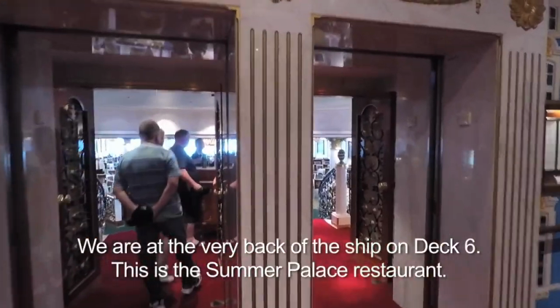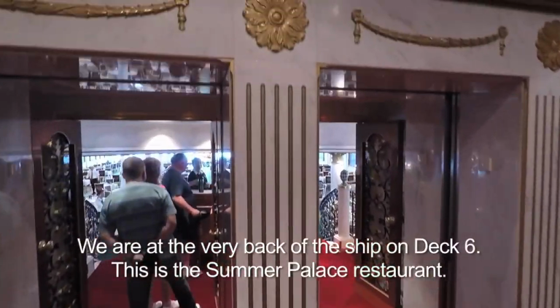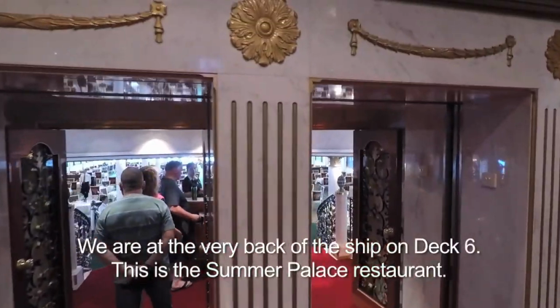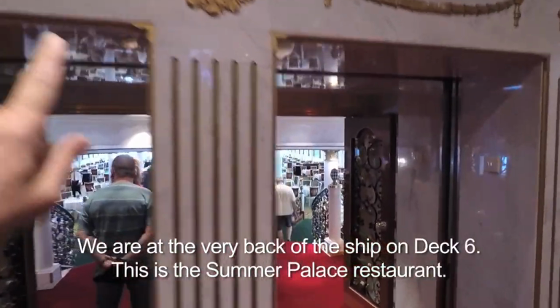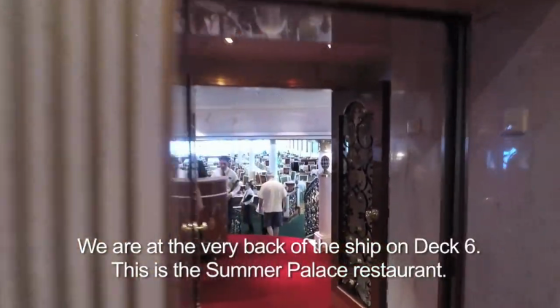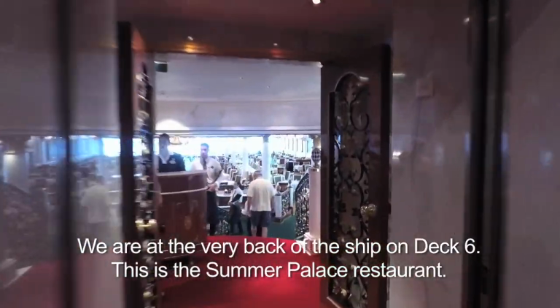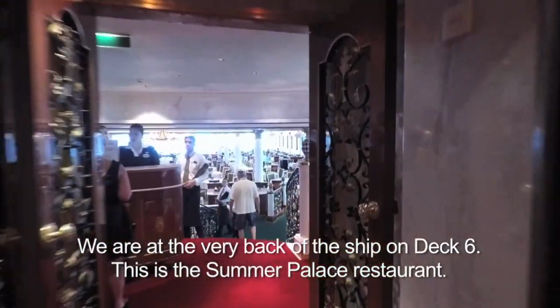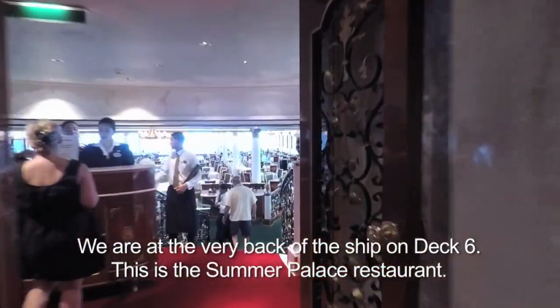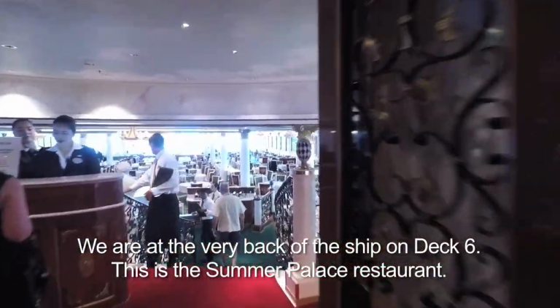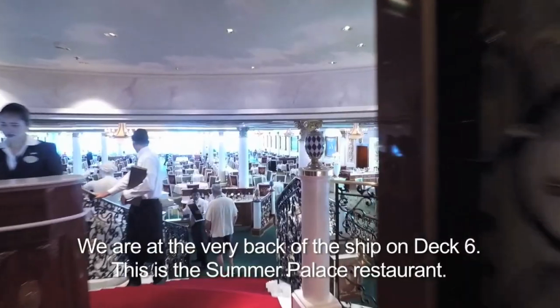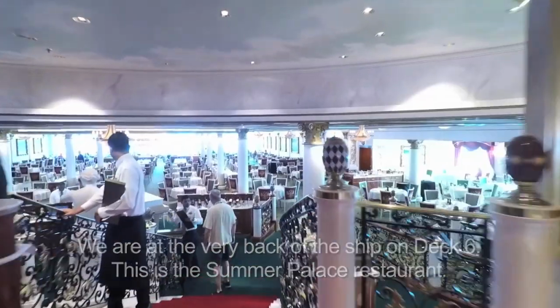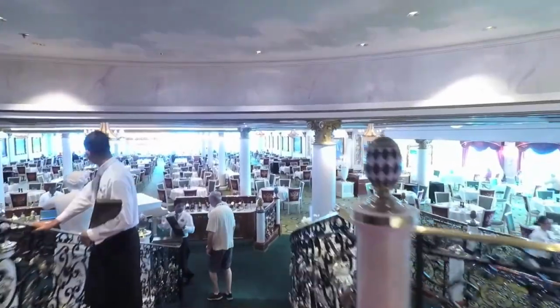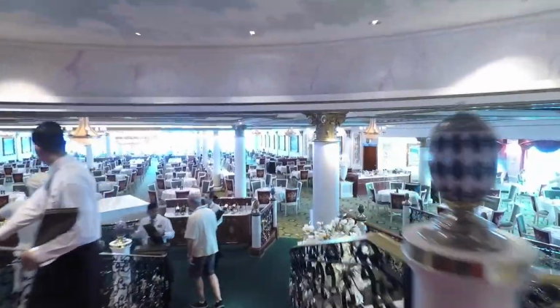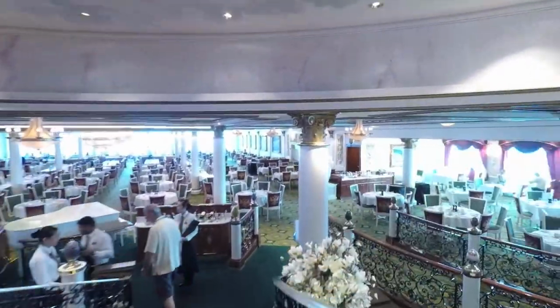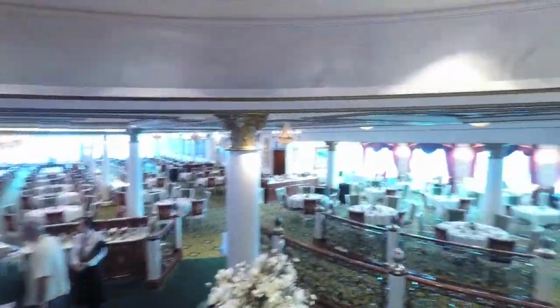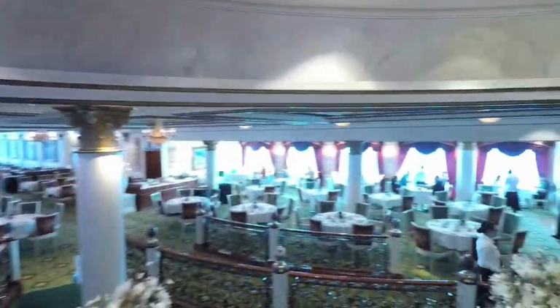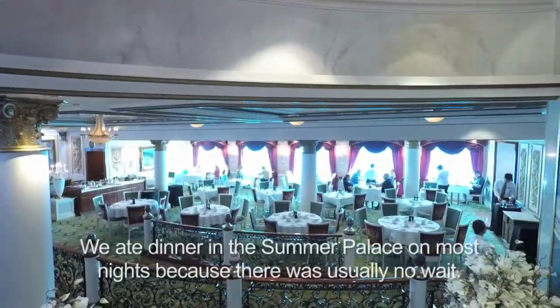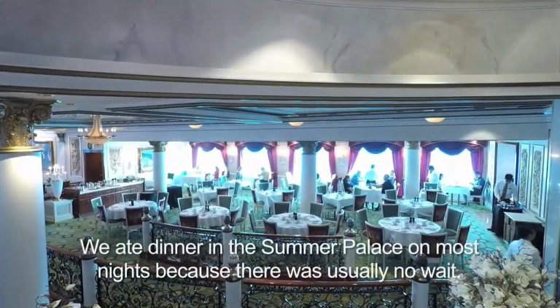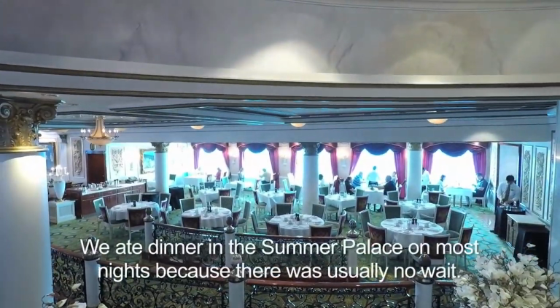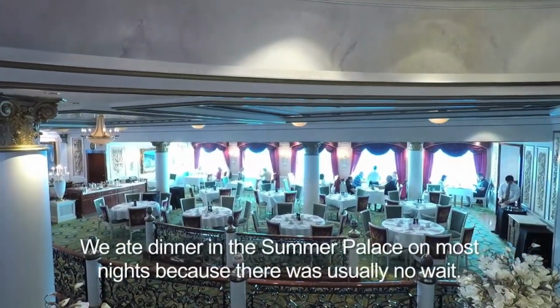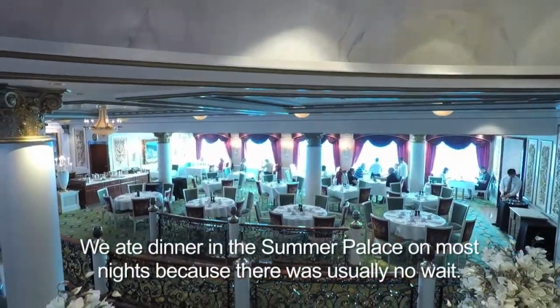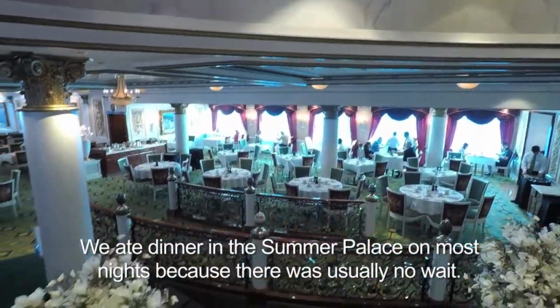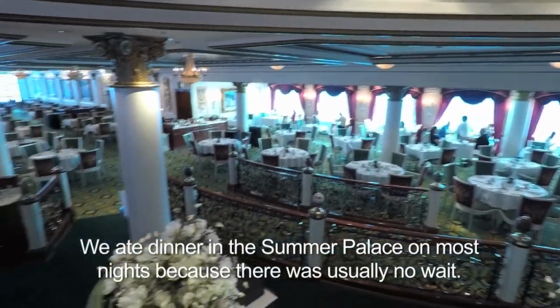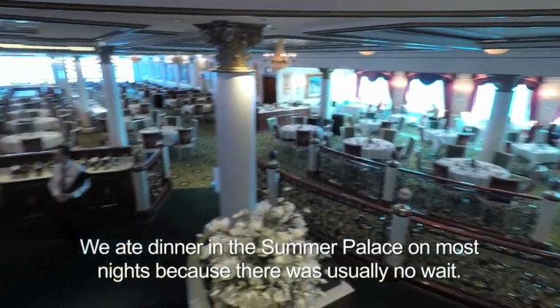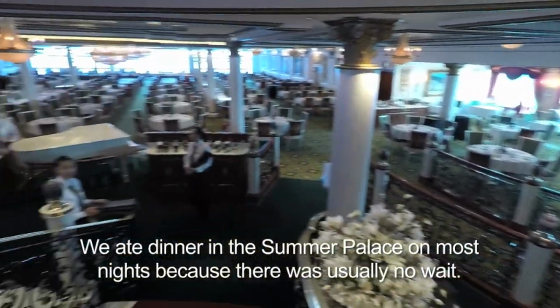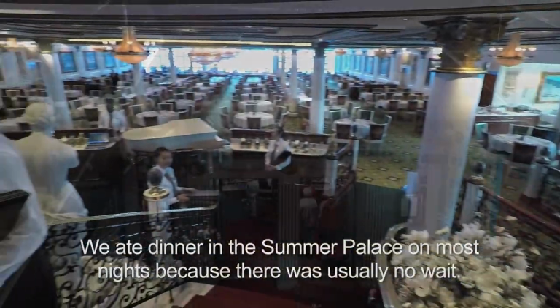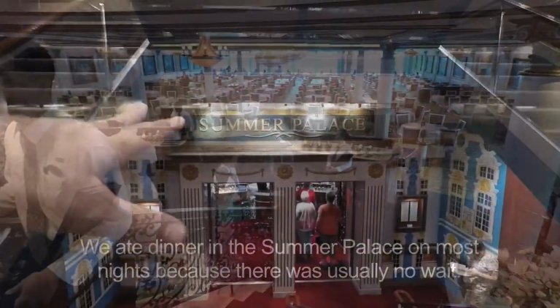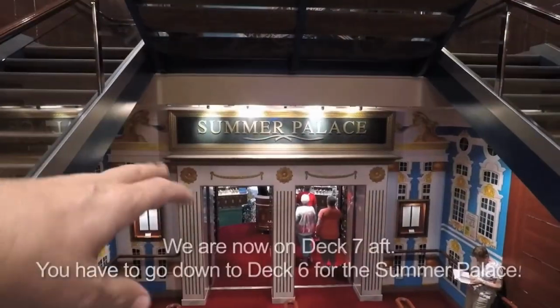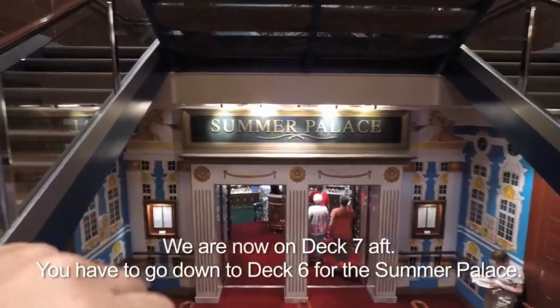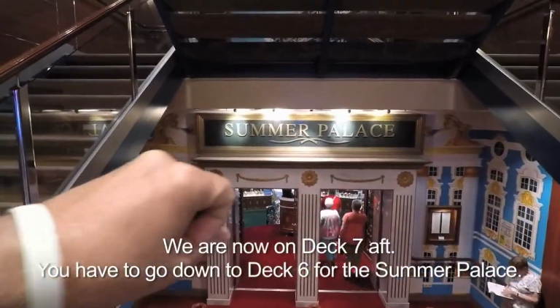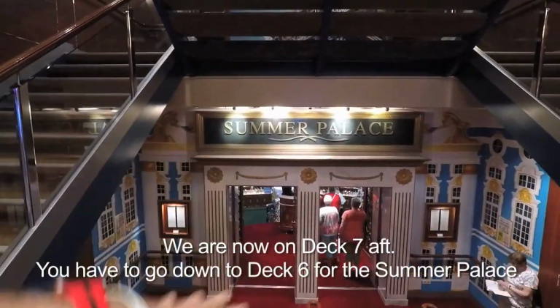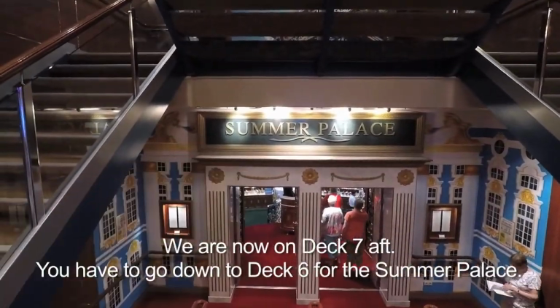This is the Summer Palace restaurant. It's the other main dining room, and it looks like the Russian Summer Palace. That's Summer Palace restaurant, down on Deck 6. We're back on Deck 7.